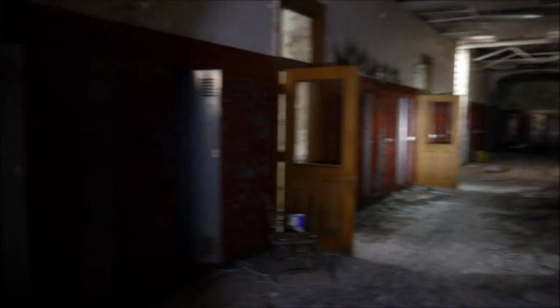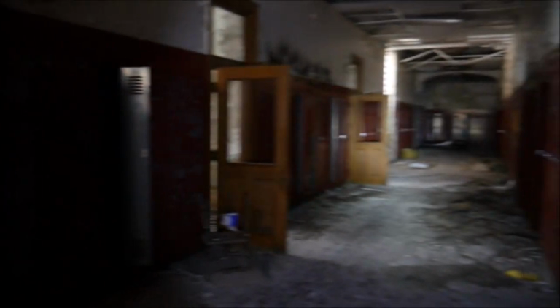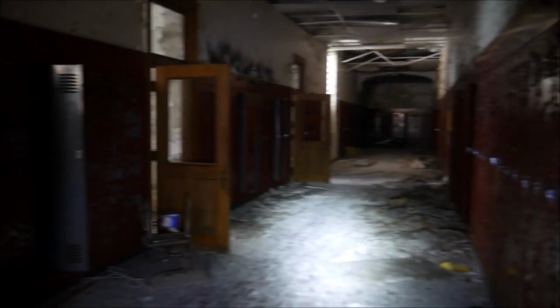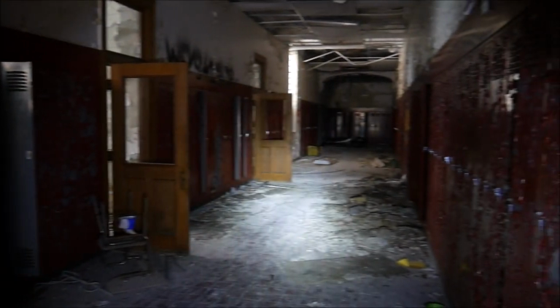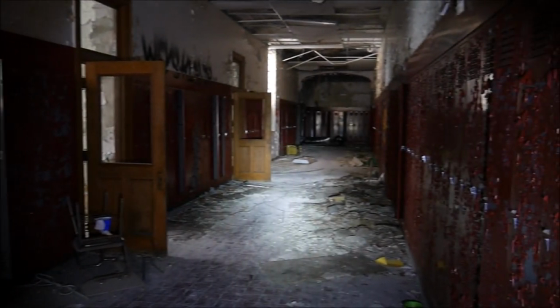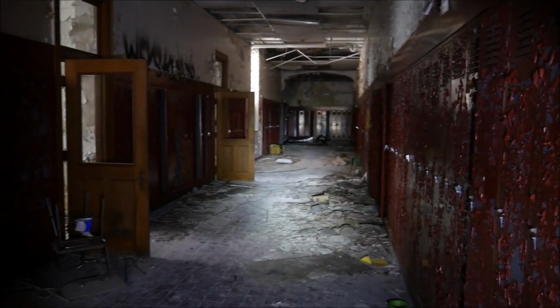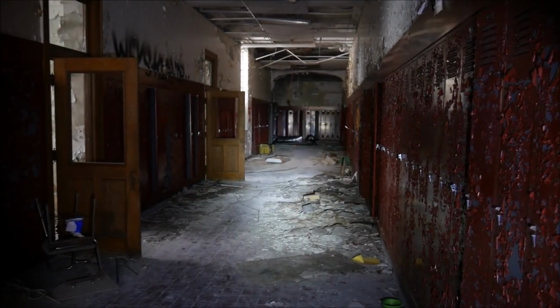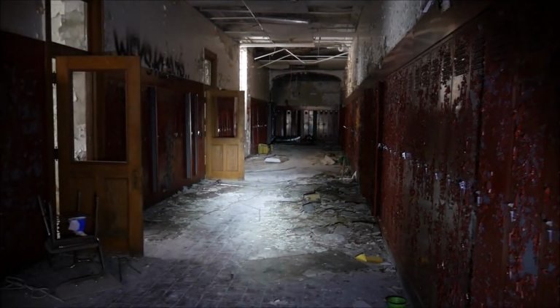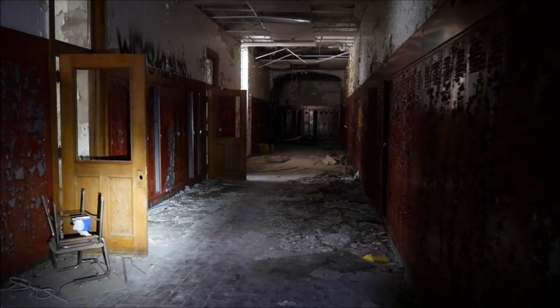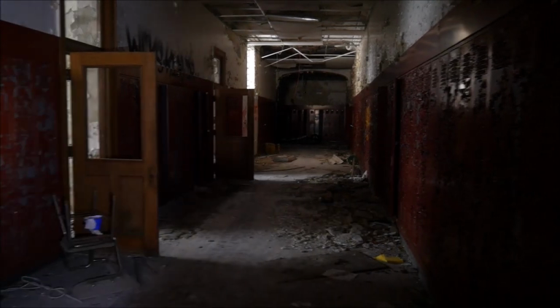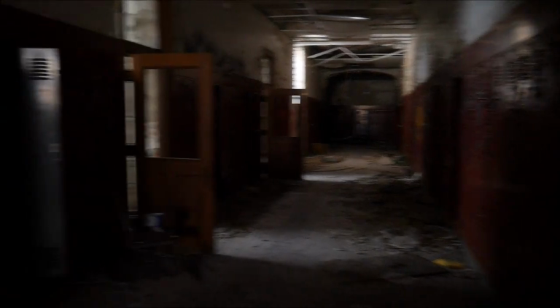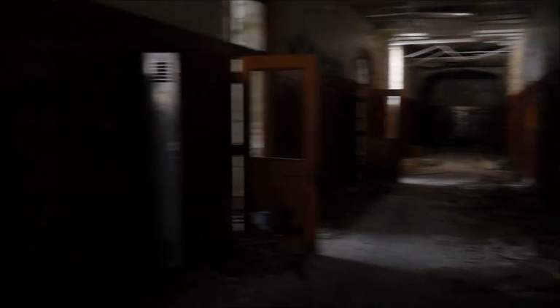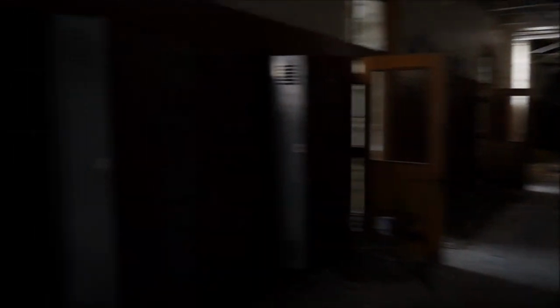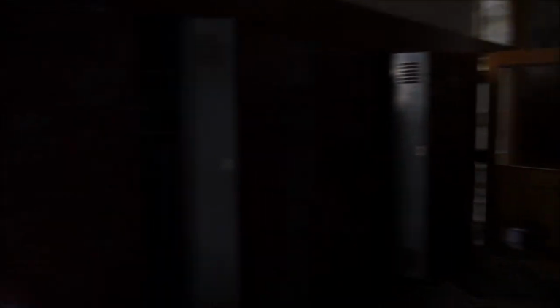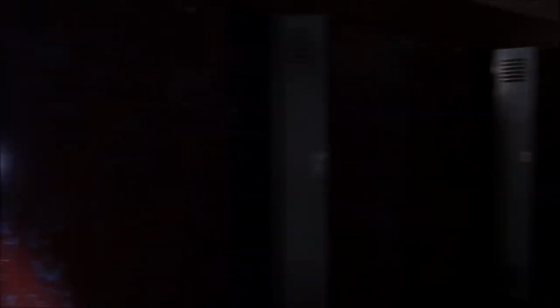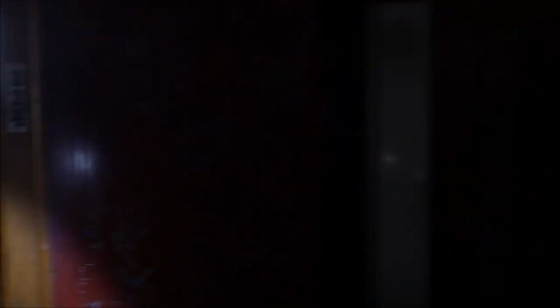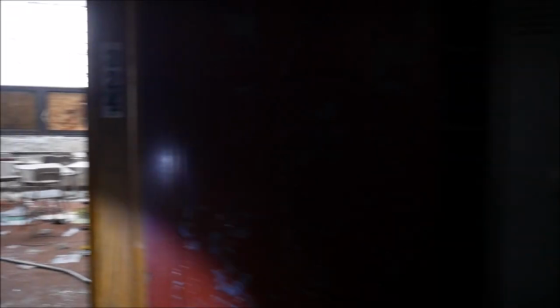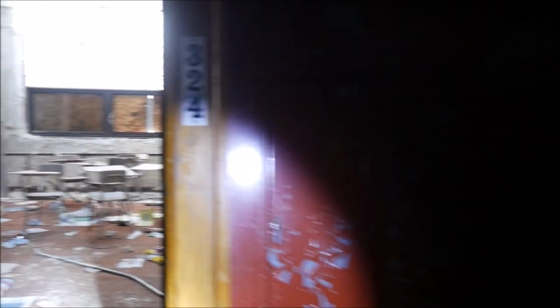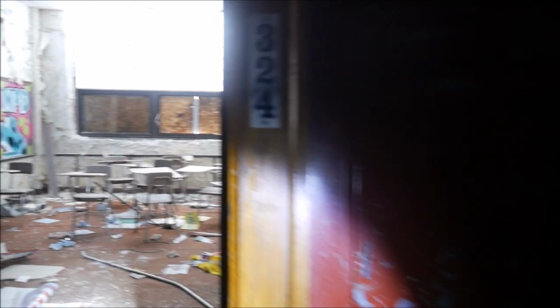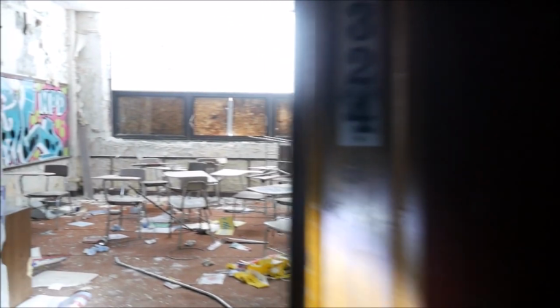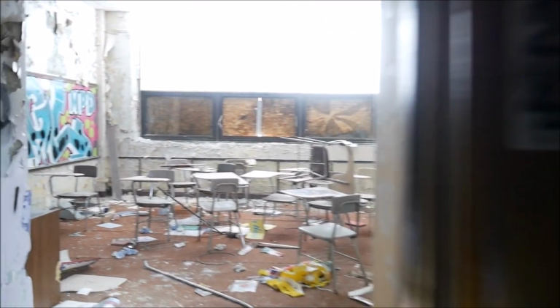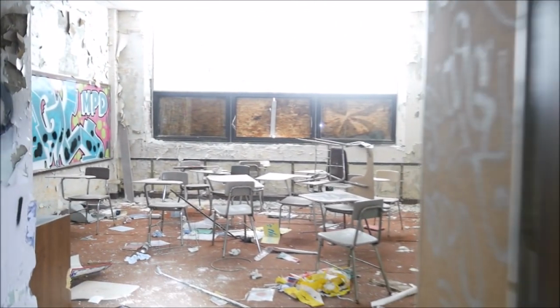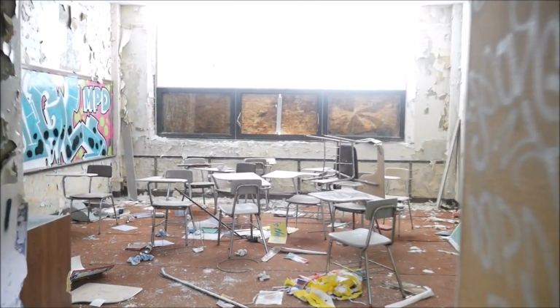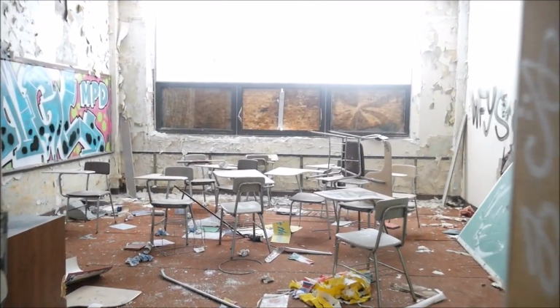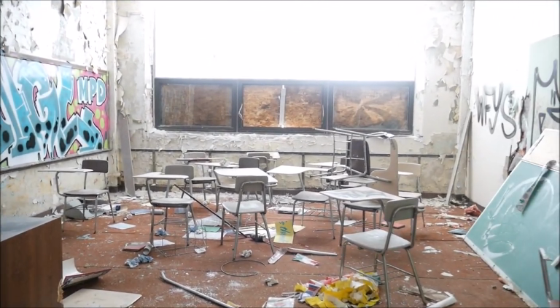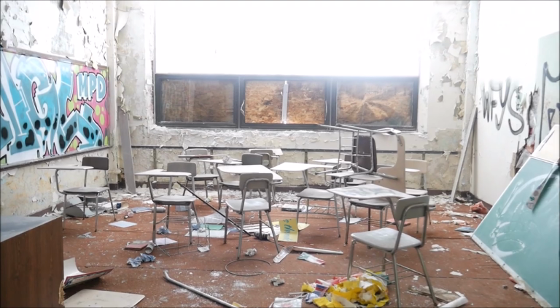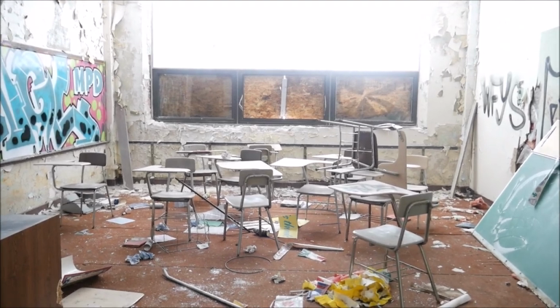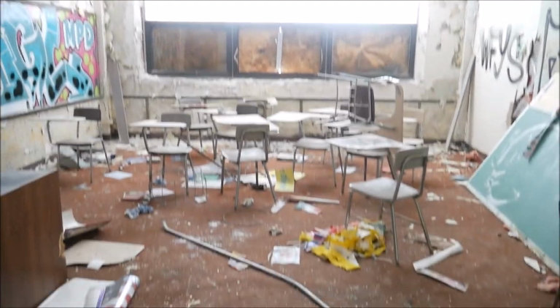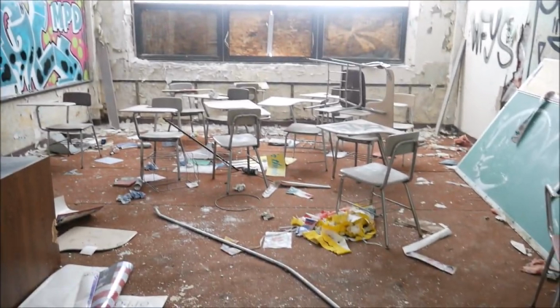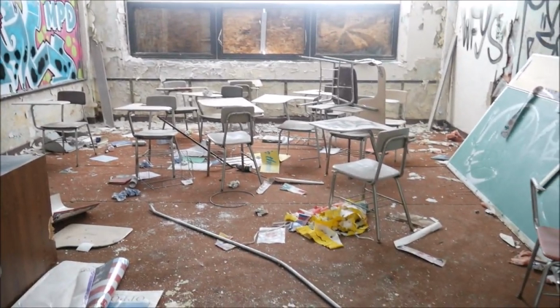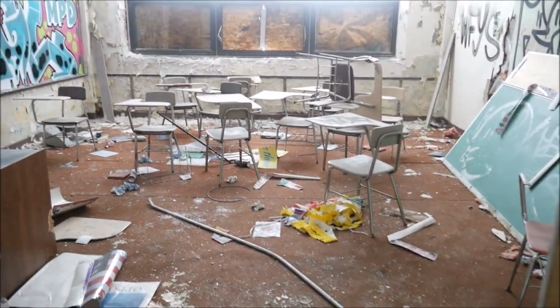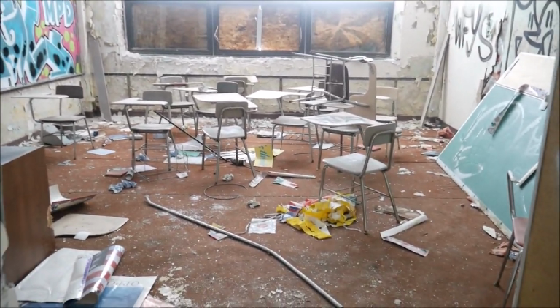So now we're walking out of the auditorium. It looks like just more classrooms this way. And a lot of the desks are still left behind in here.